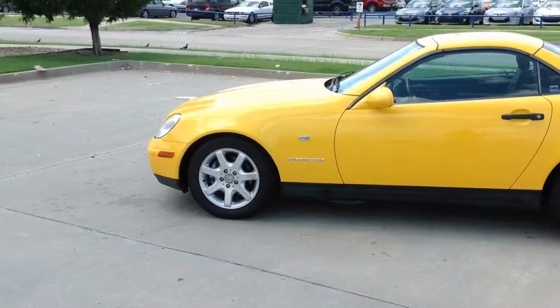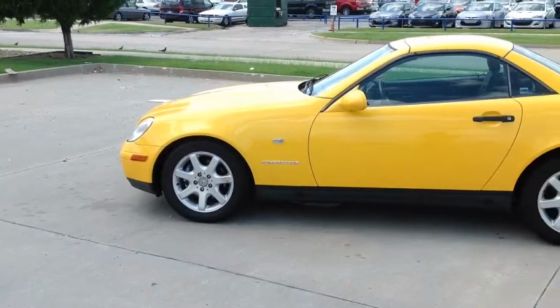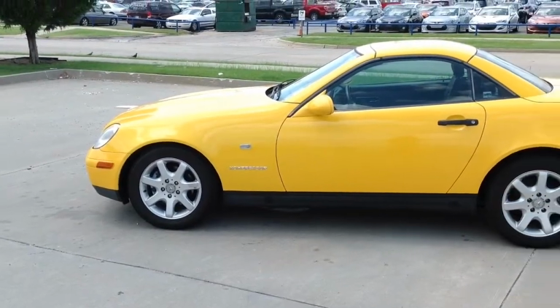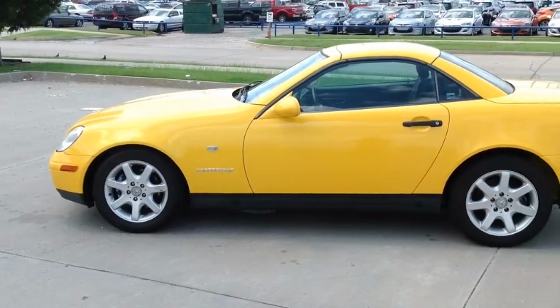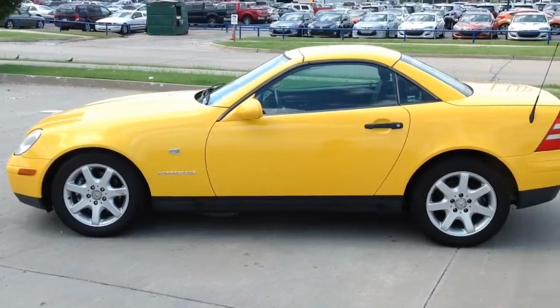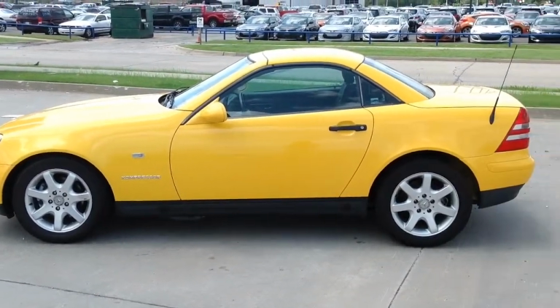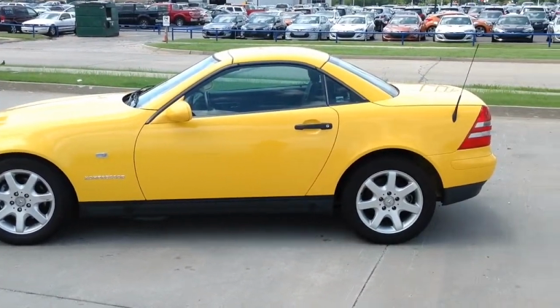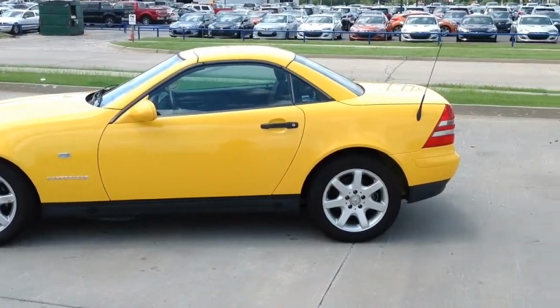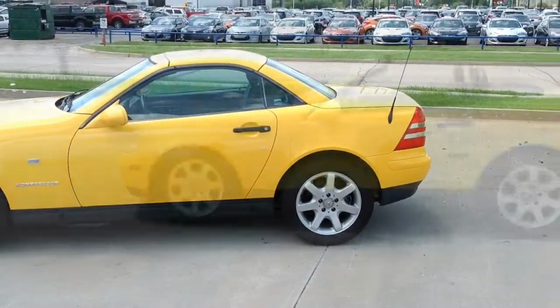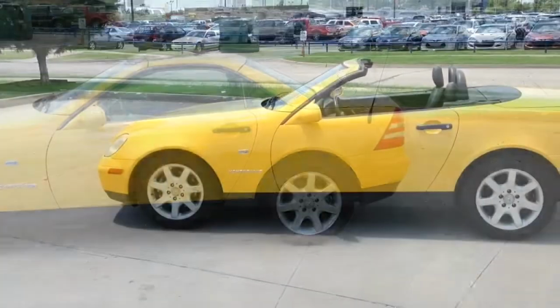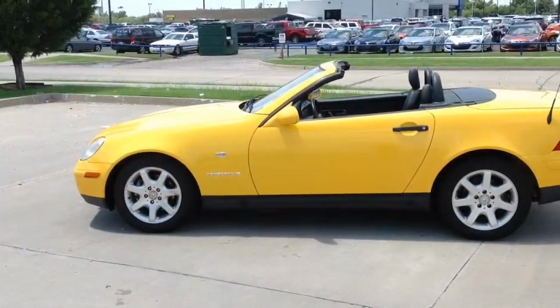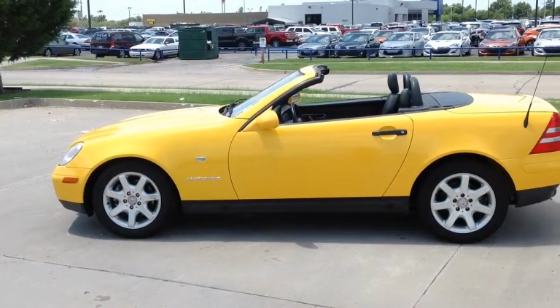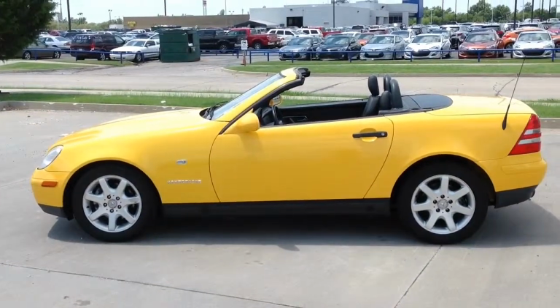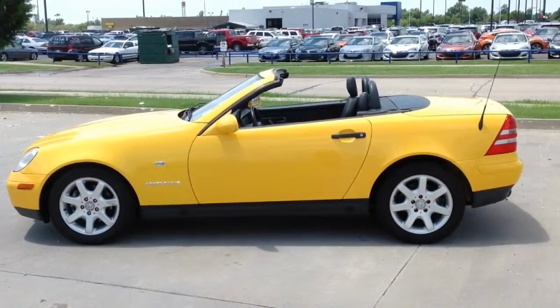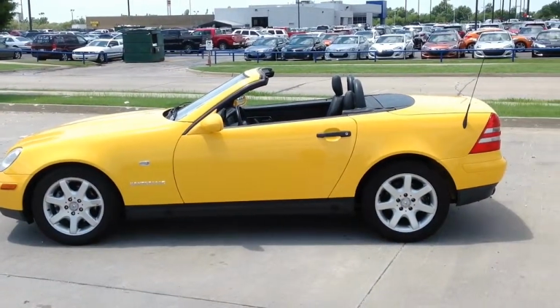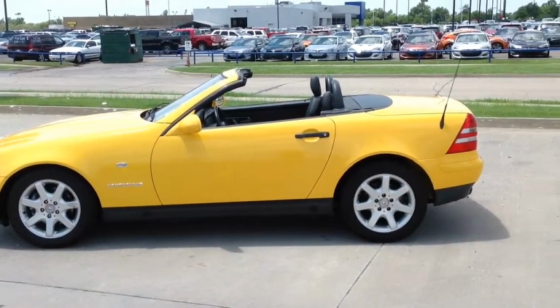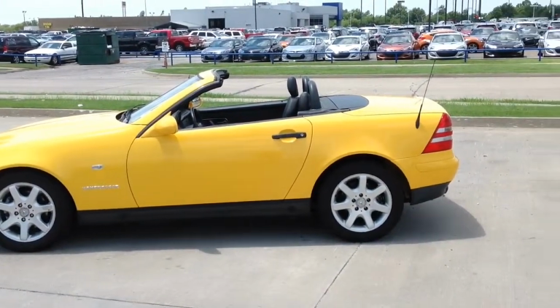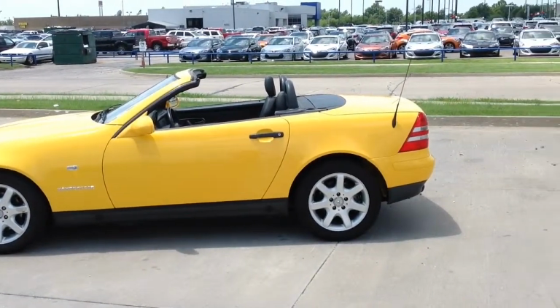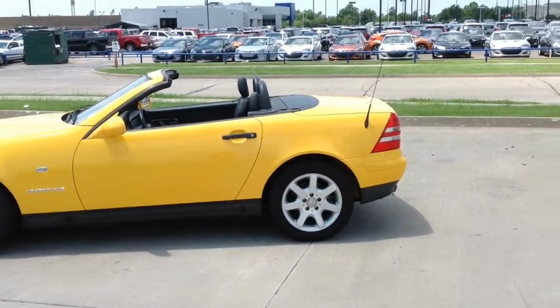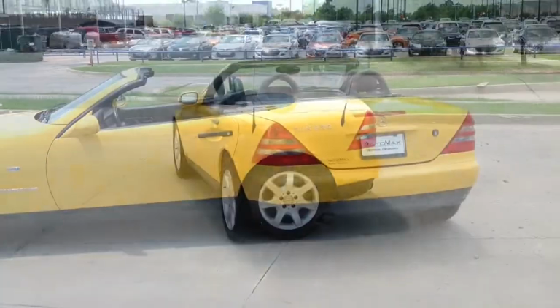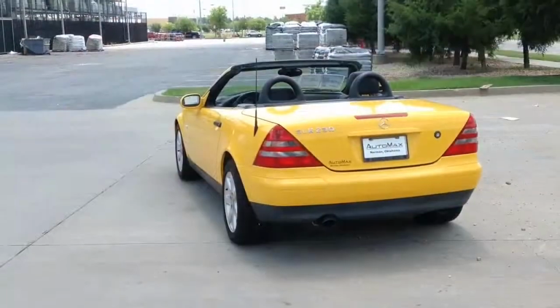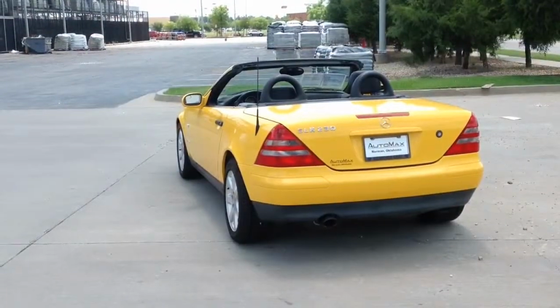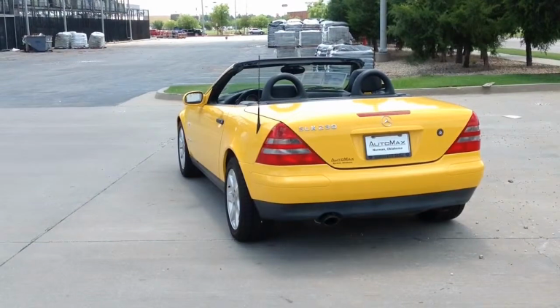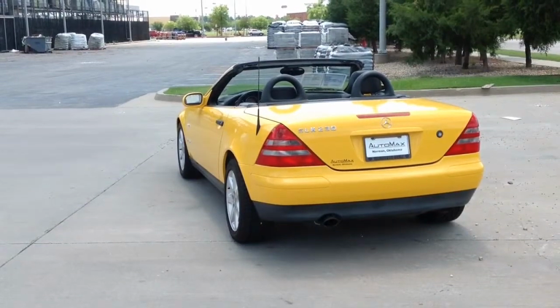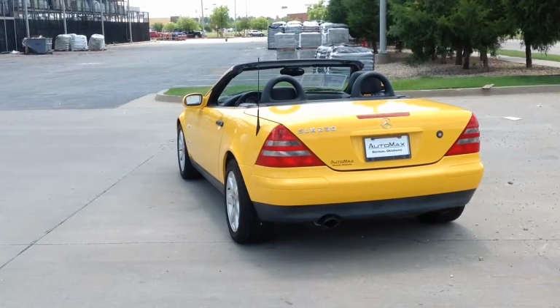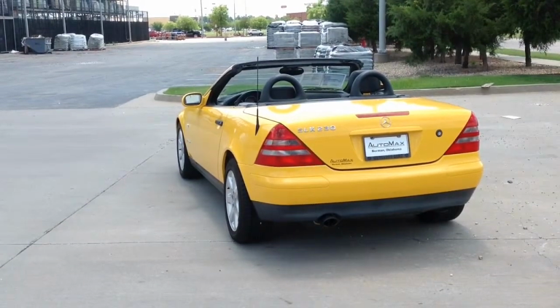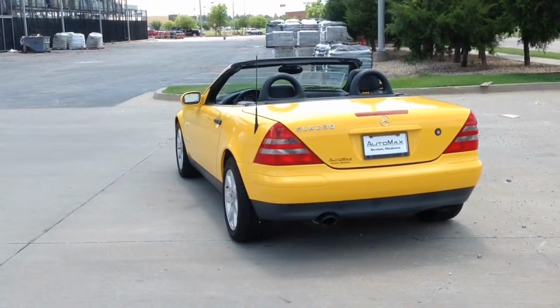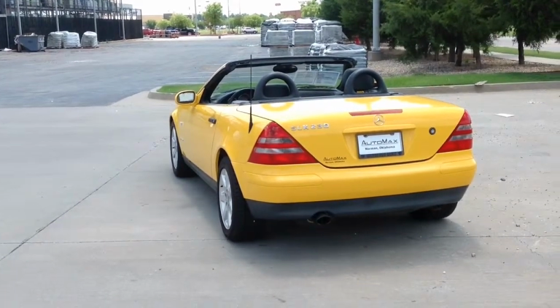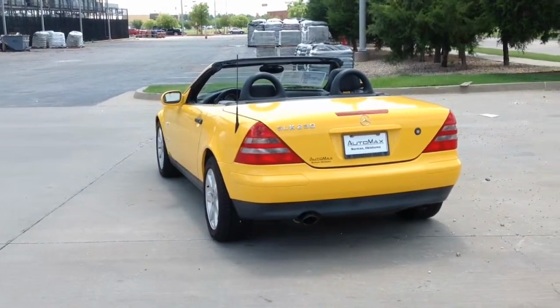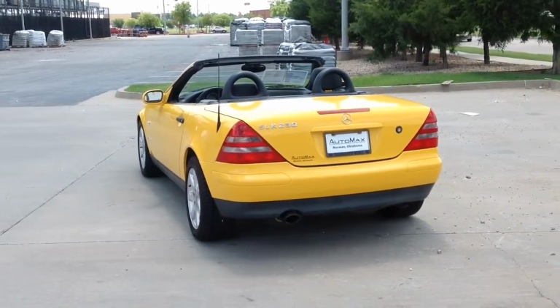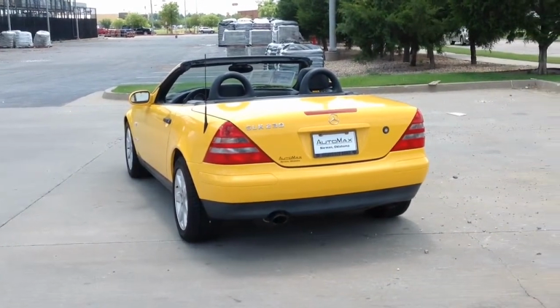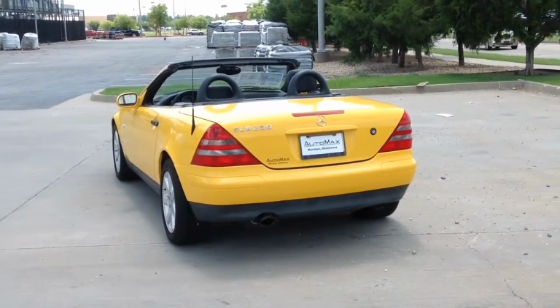Are you looking for a first car, or something that gets great gas mileage? Then this 1999 Mercedes-Benz compressor convertible might be just the car for you. And it's available only at AutoMax Hyundai Norman, 551 North Interstate Drive on the Mile of Cars.